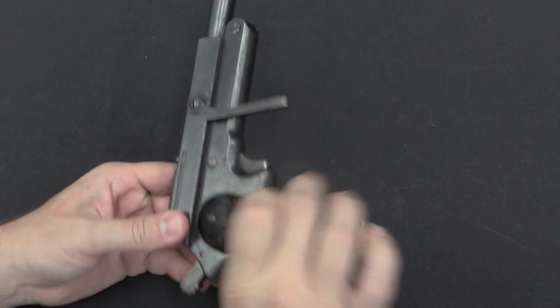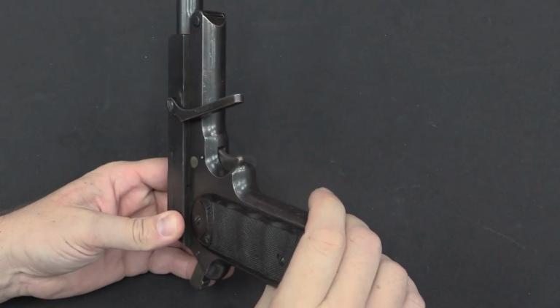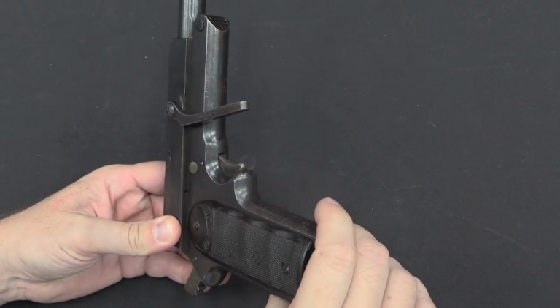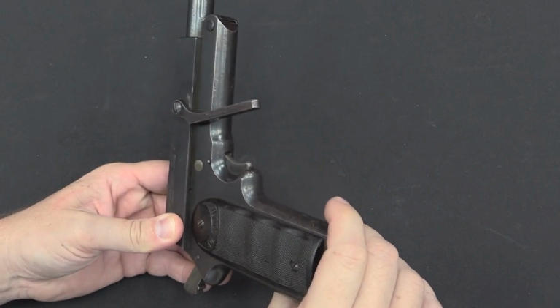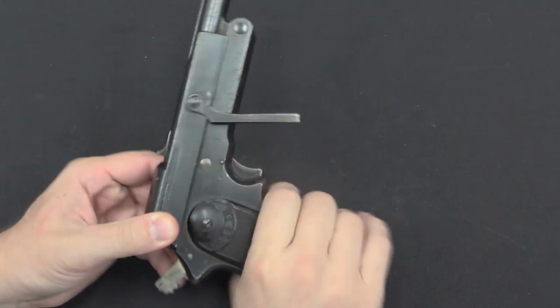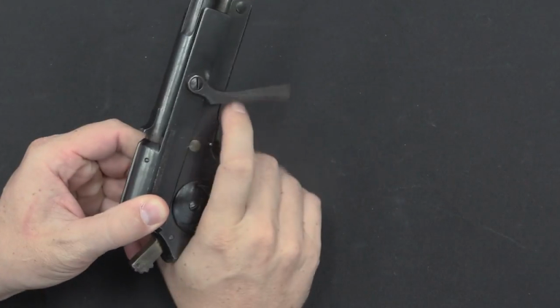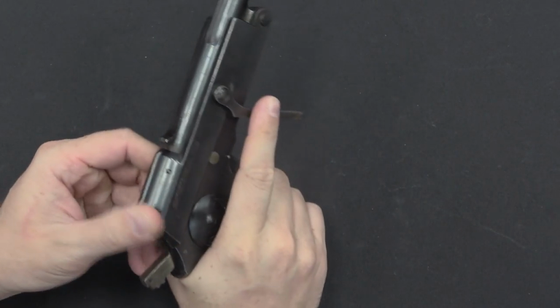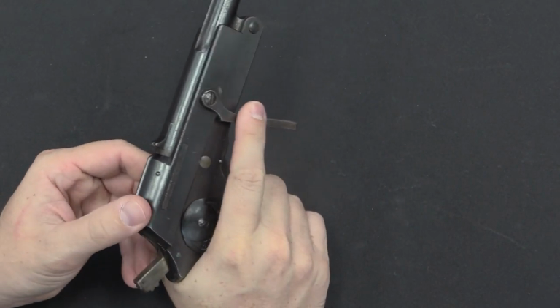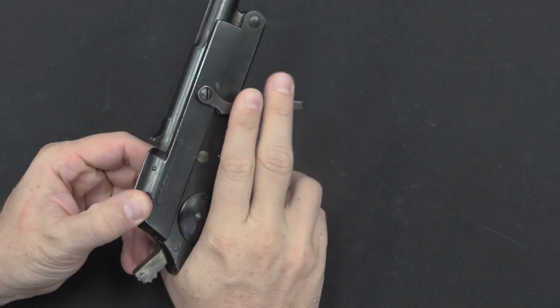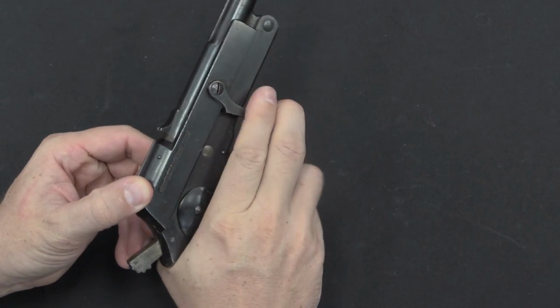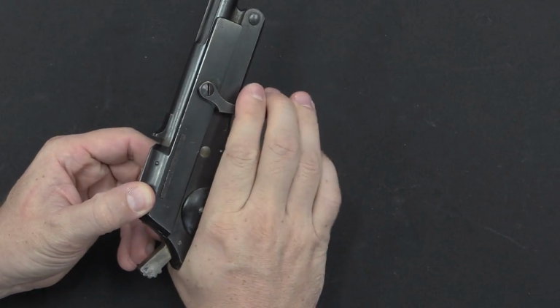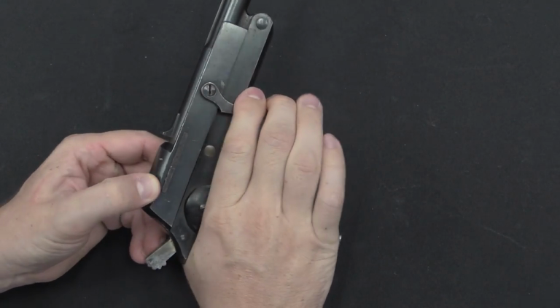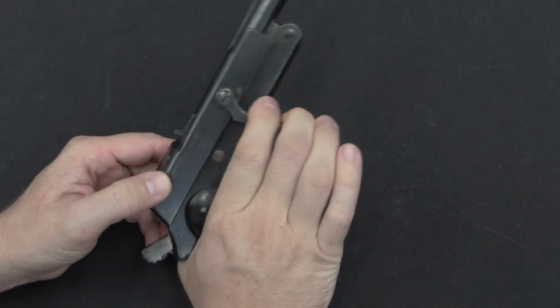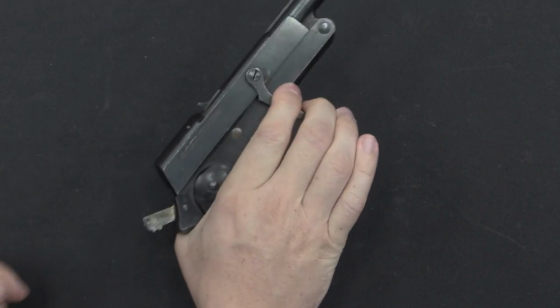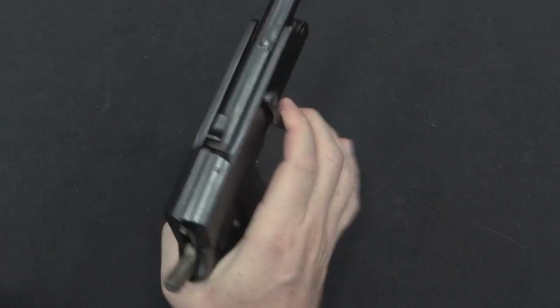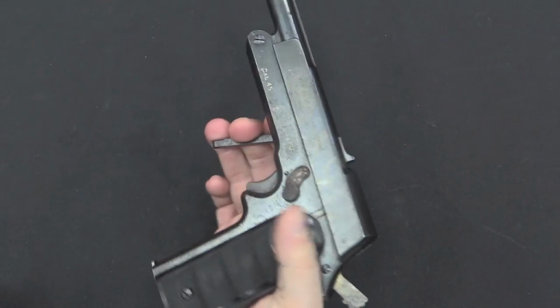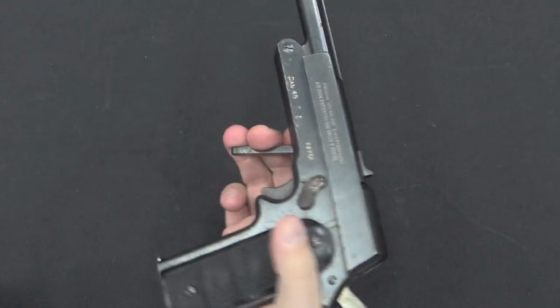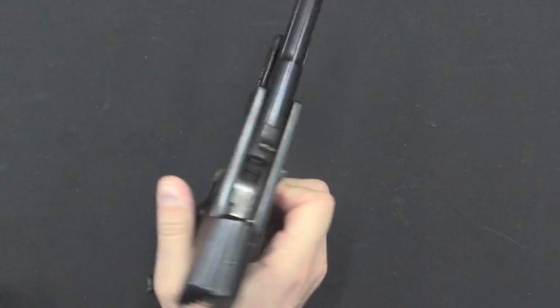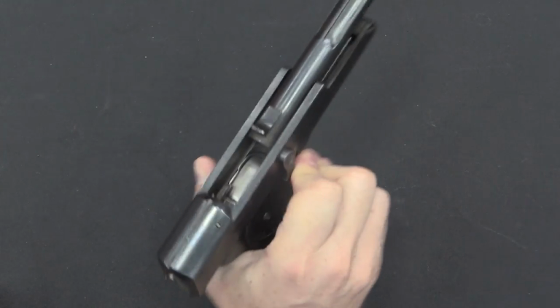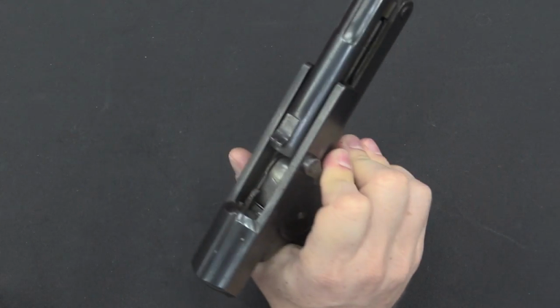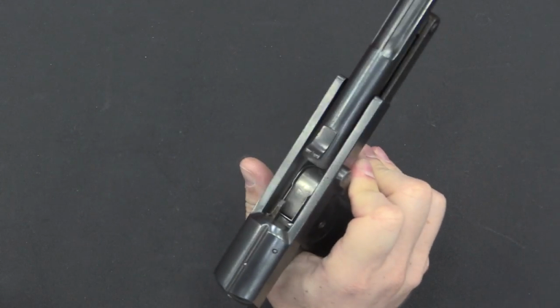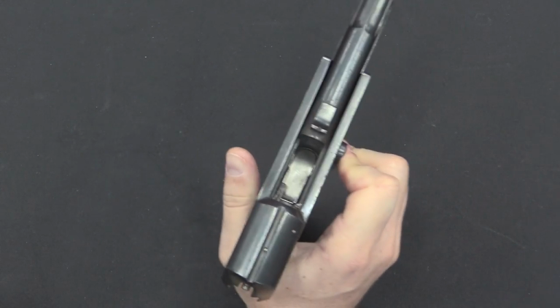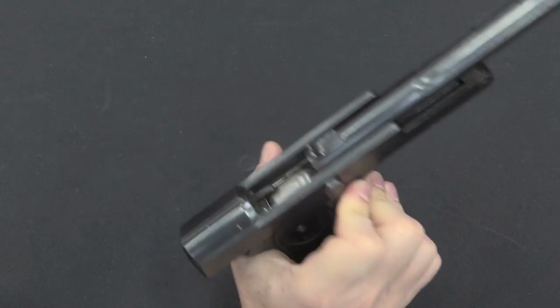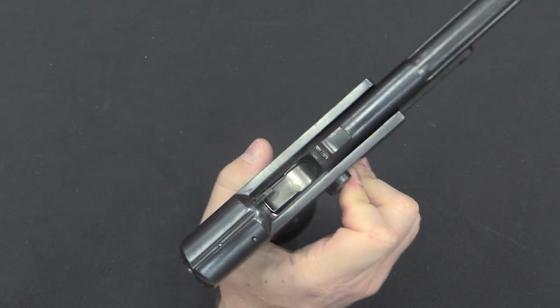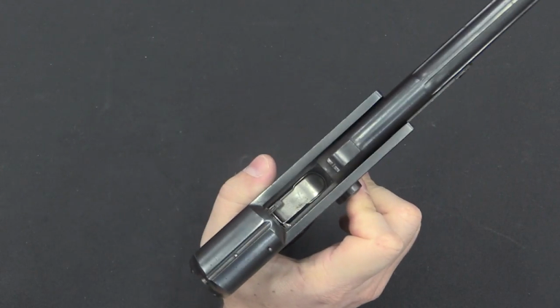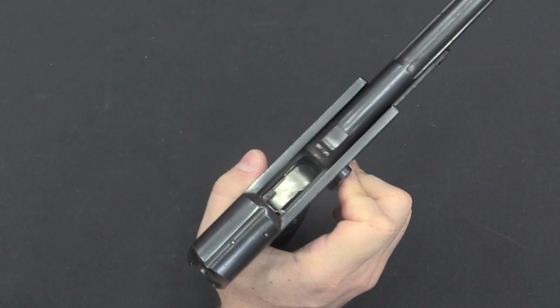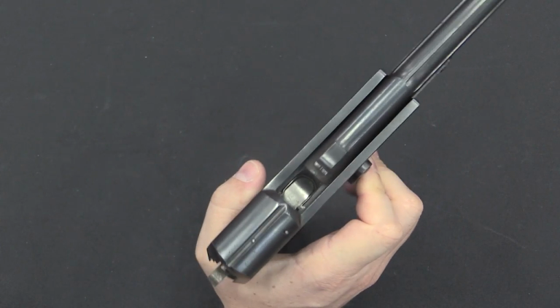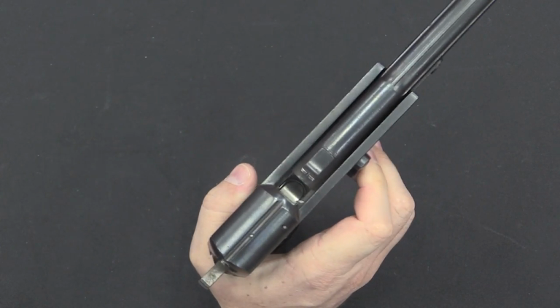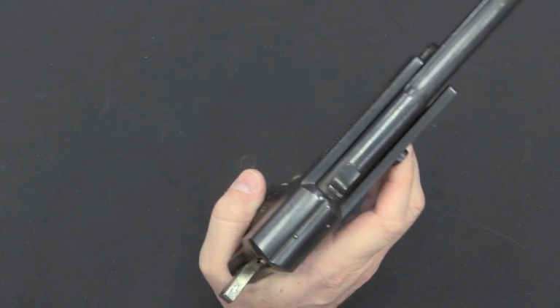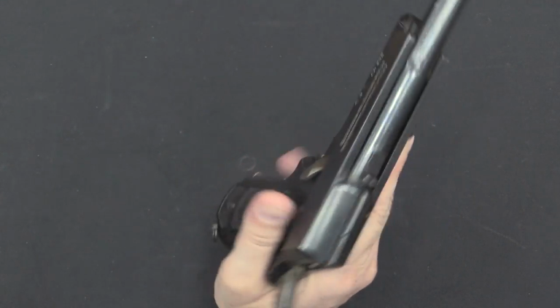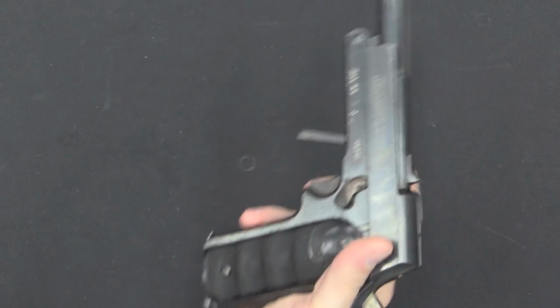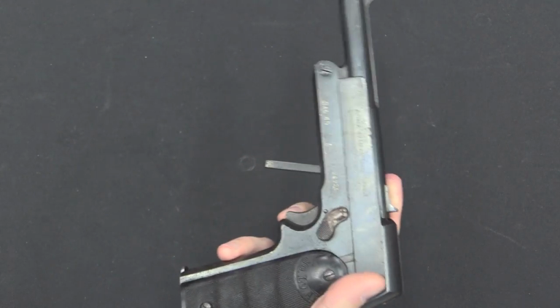By the way, there is no trigger guard on these either. When you need to use this, on the .45 version you can grab it with three fingers and pull it all the way back. There's also no slide hold open. These are, like I said, very simple guns mechanically.